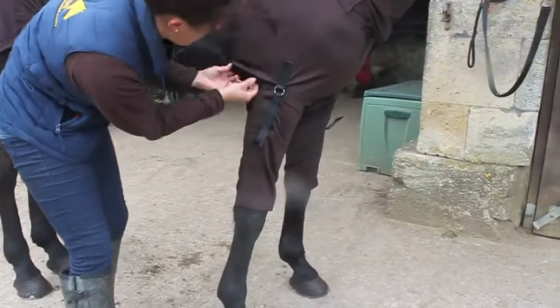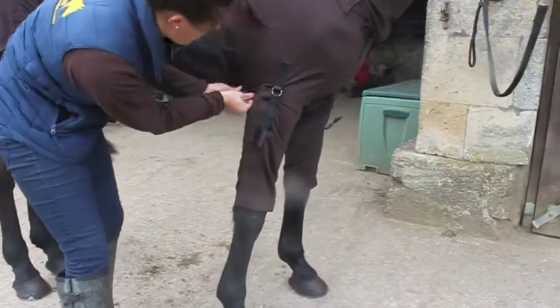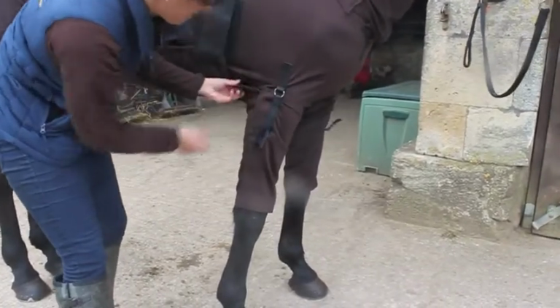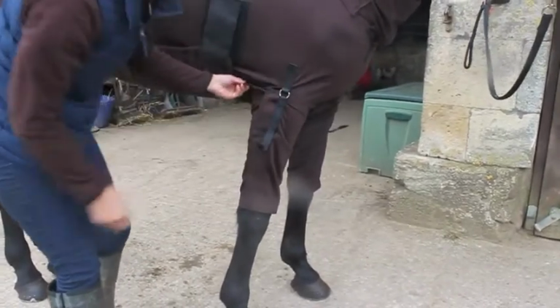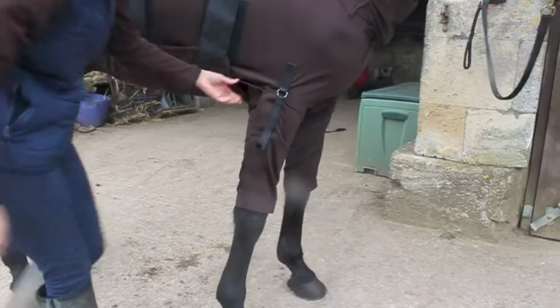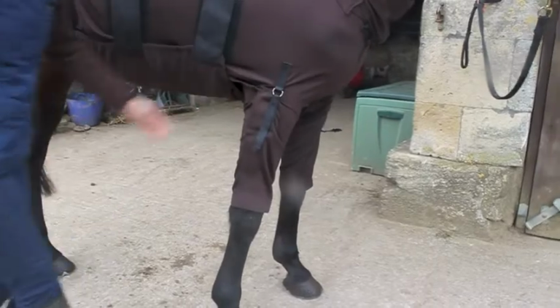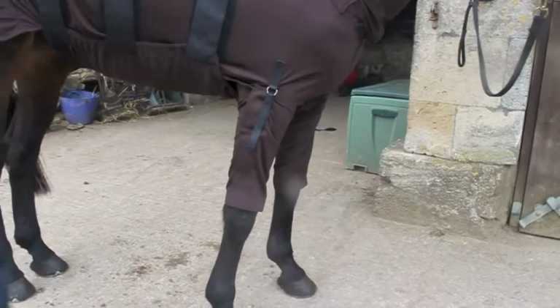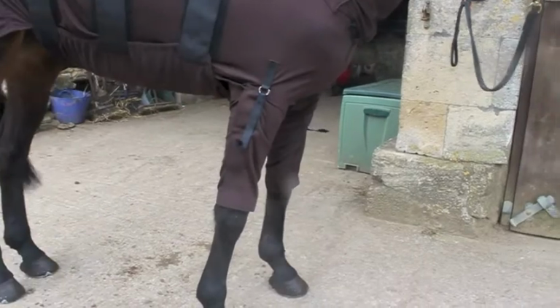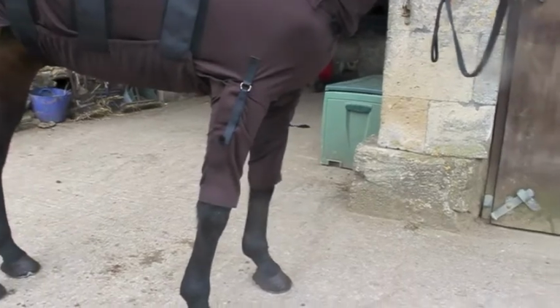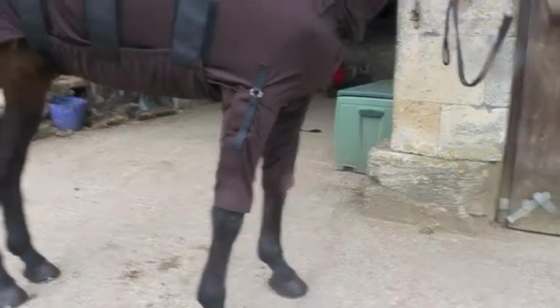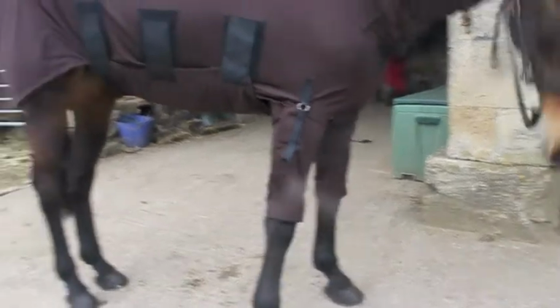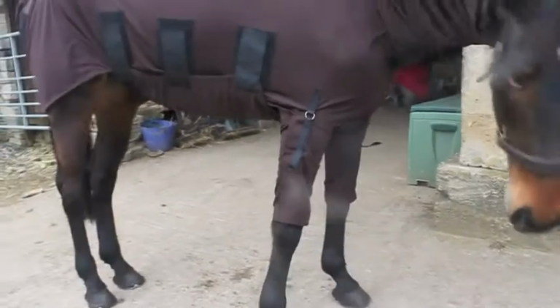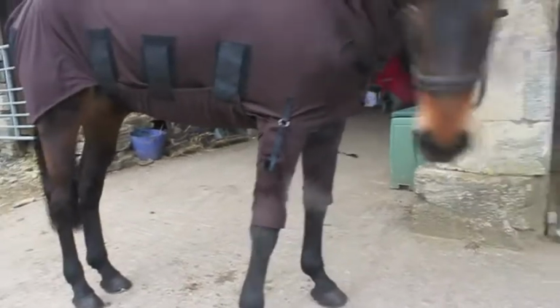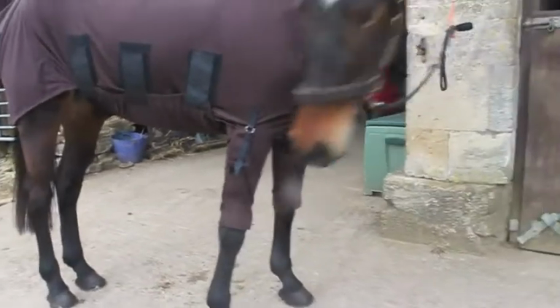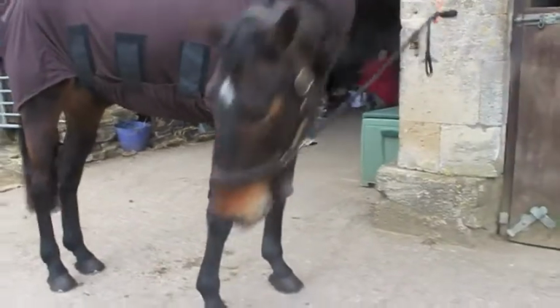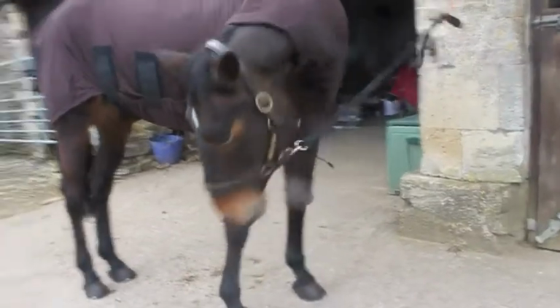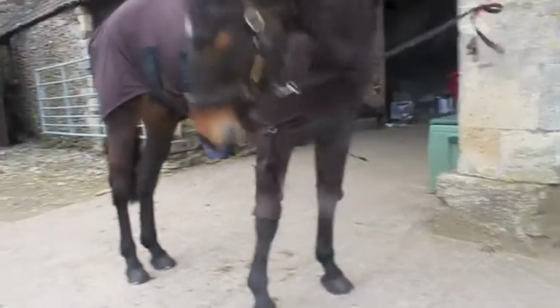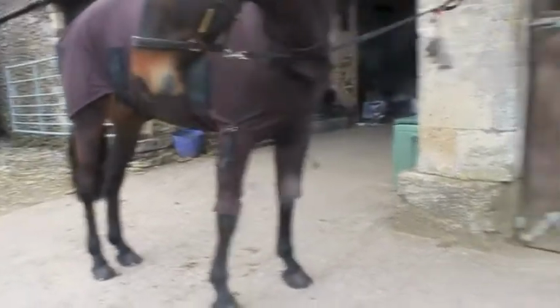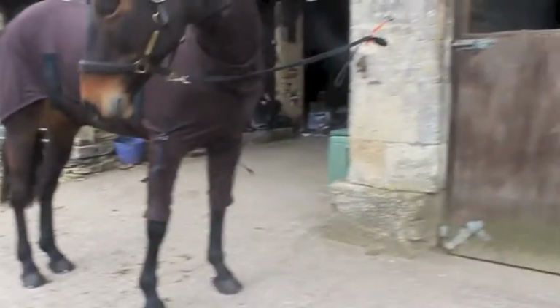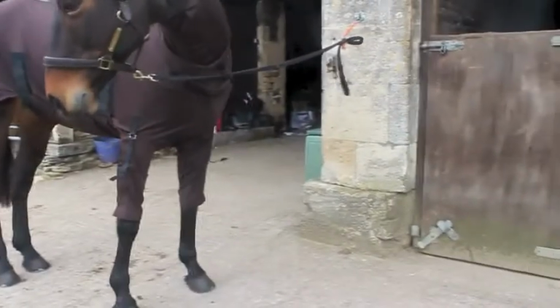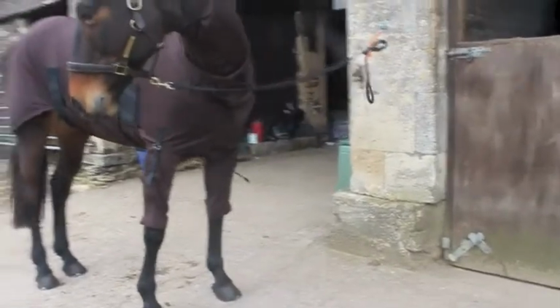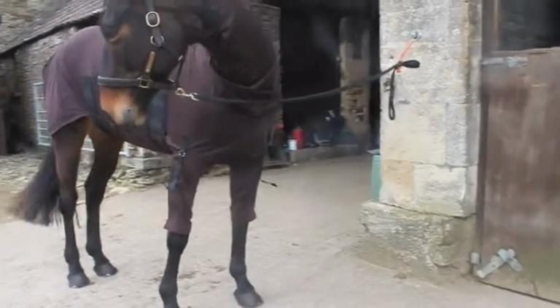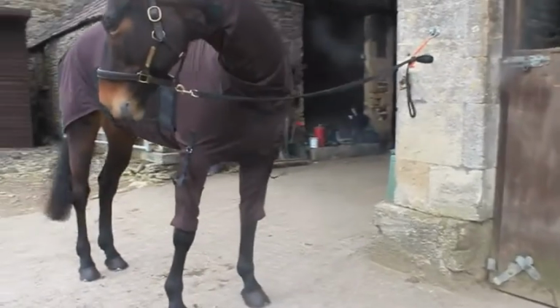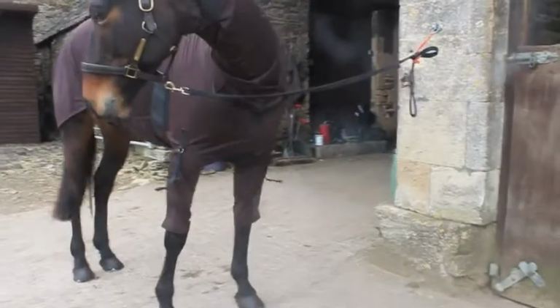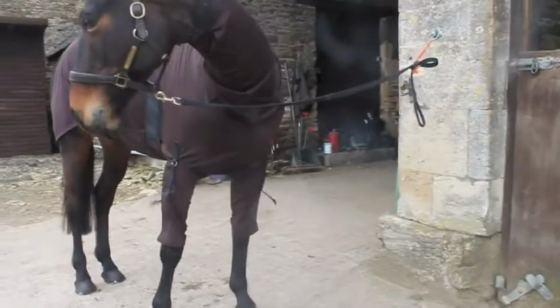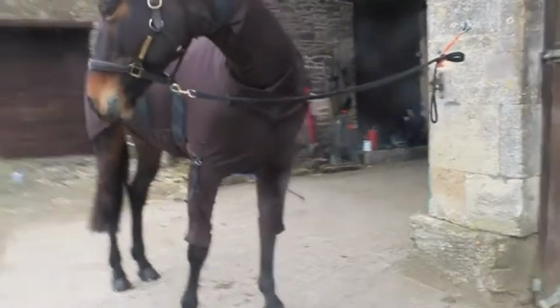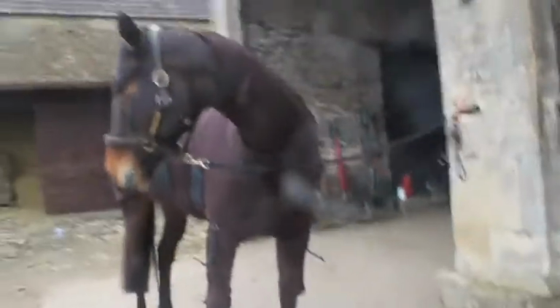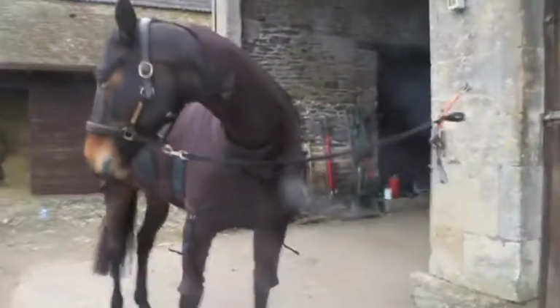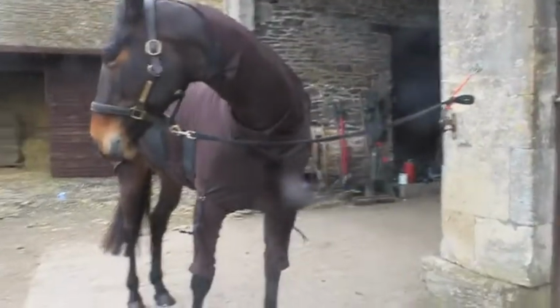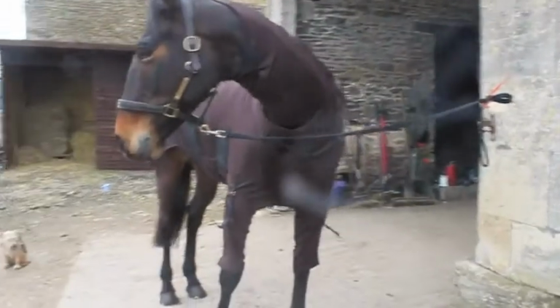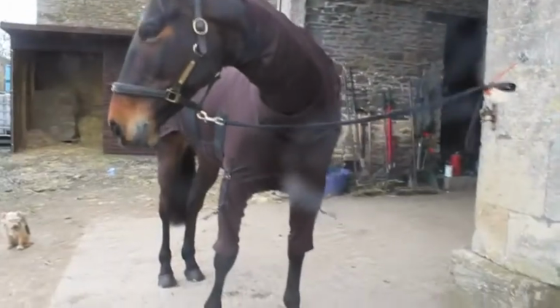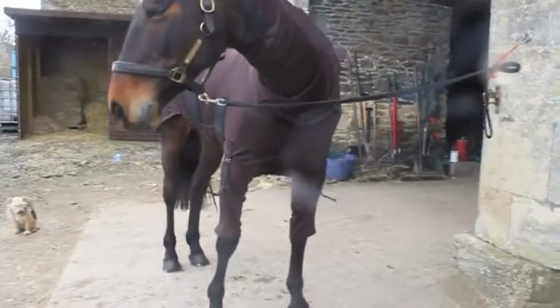The legs are made from the same lightweight breathable material, which means there is no restriction to your horse's movement — just comfort and relief from the flies.